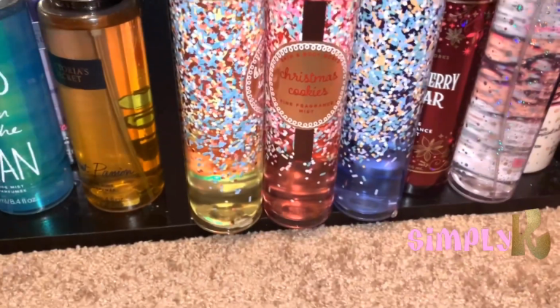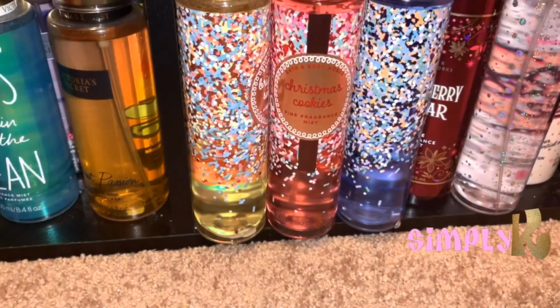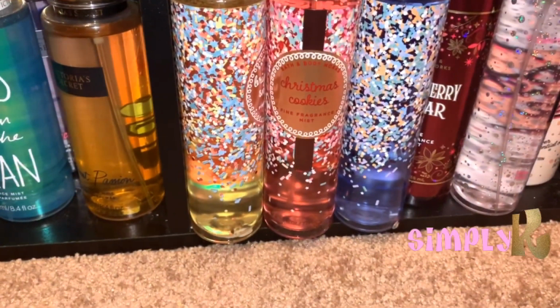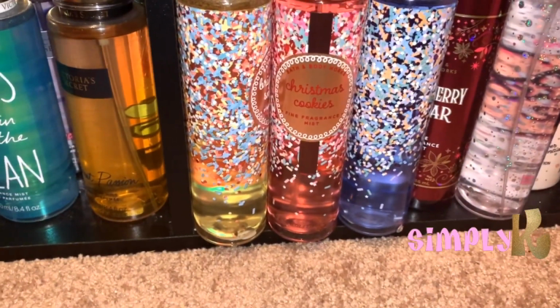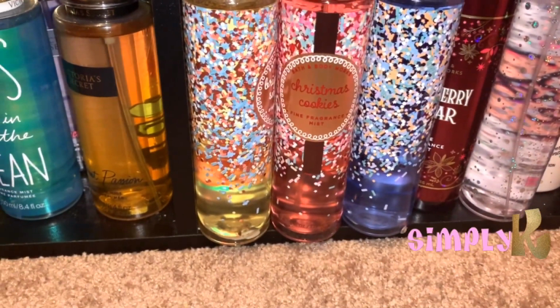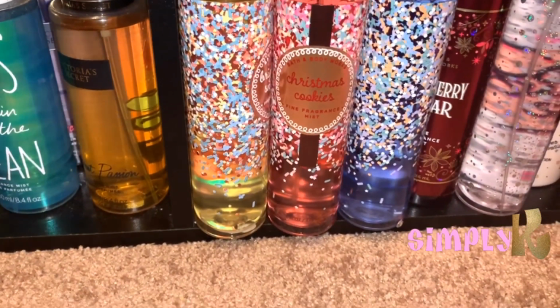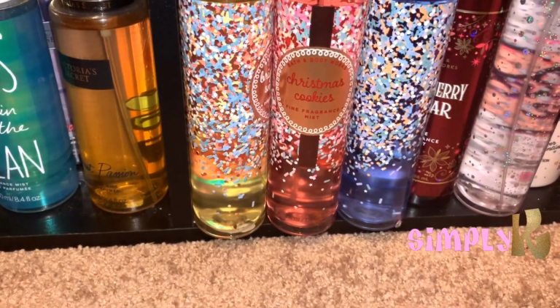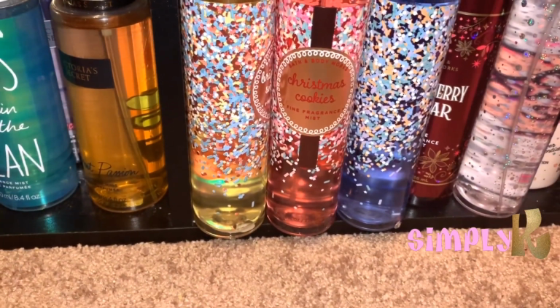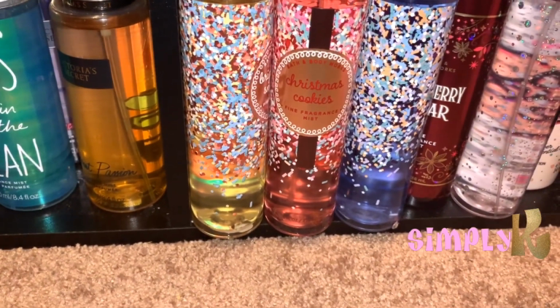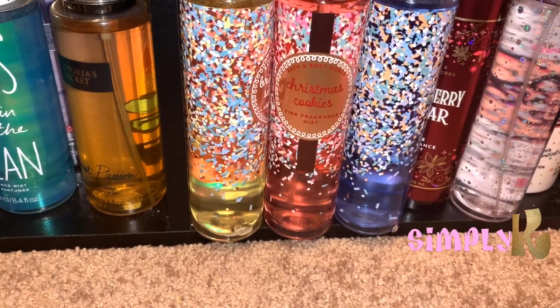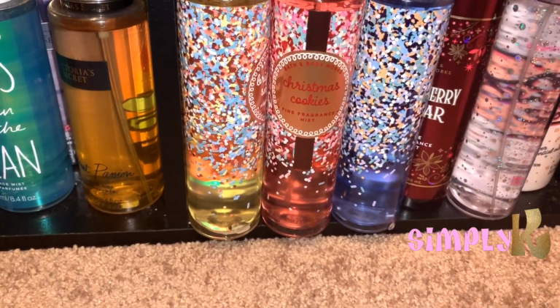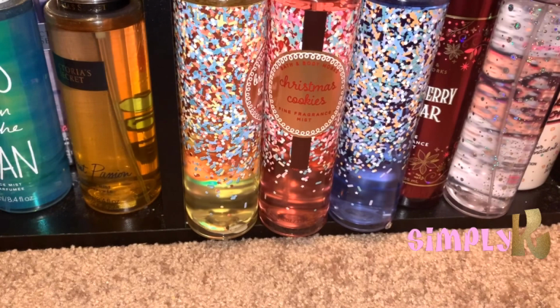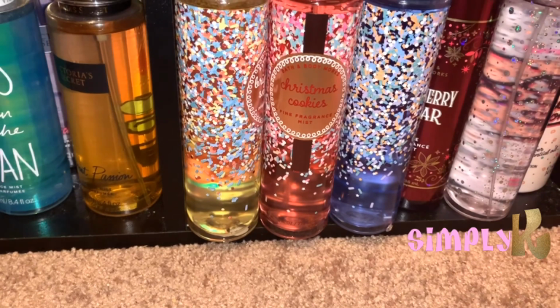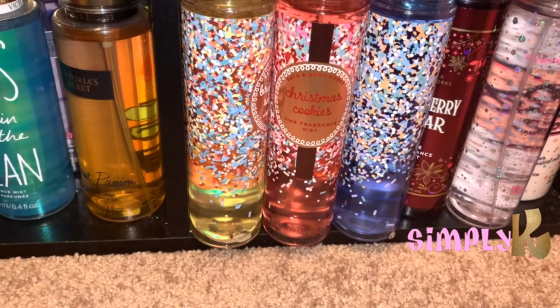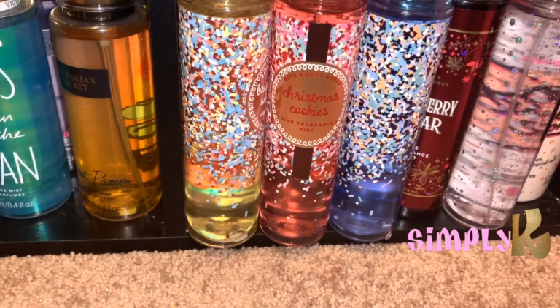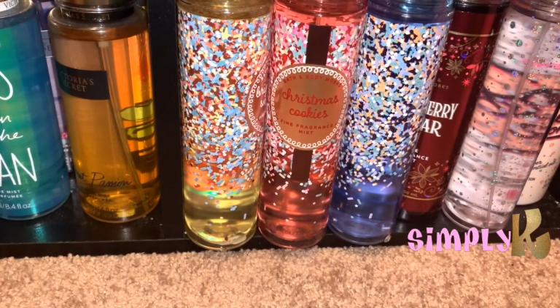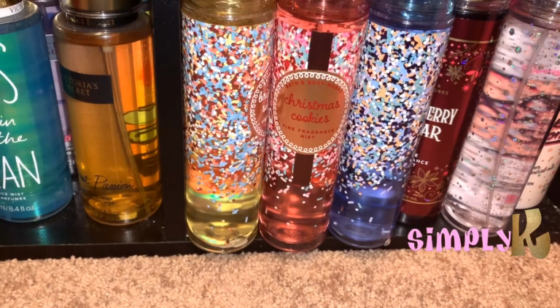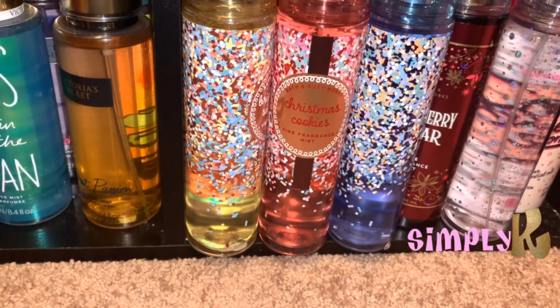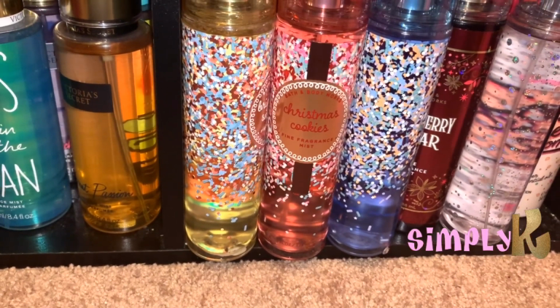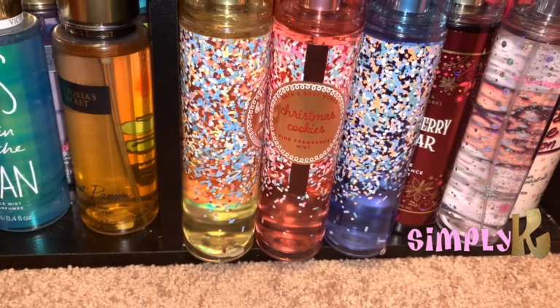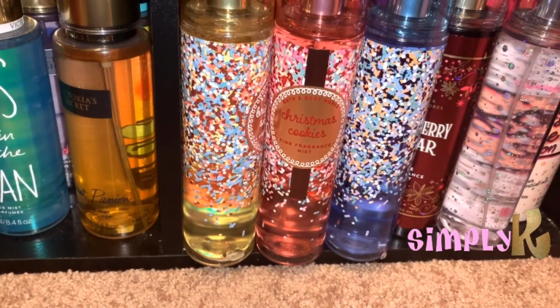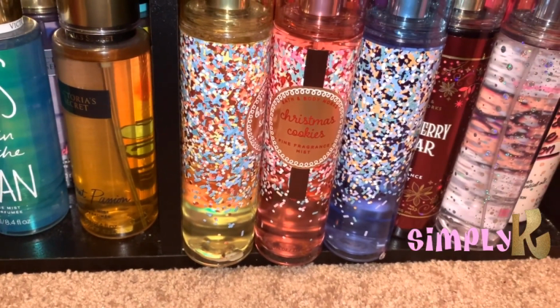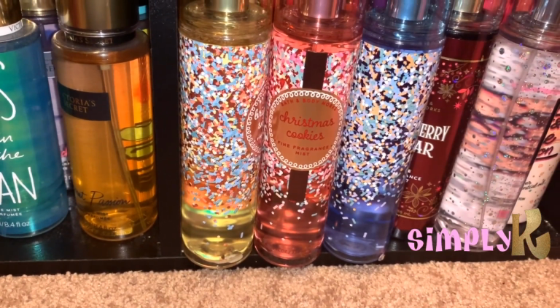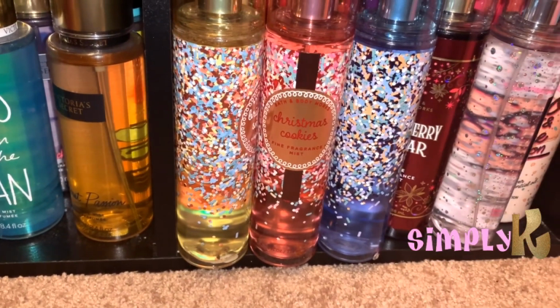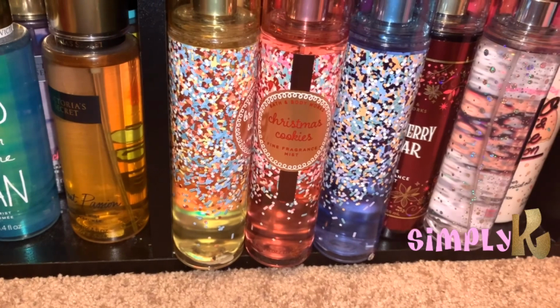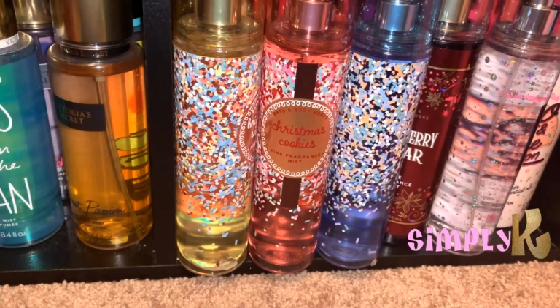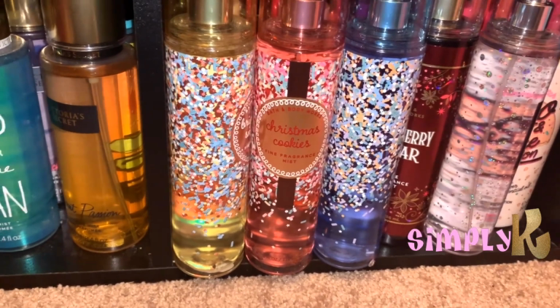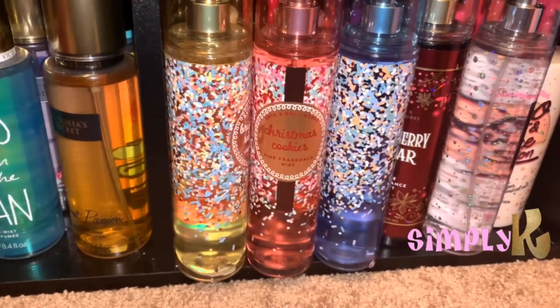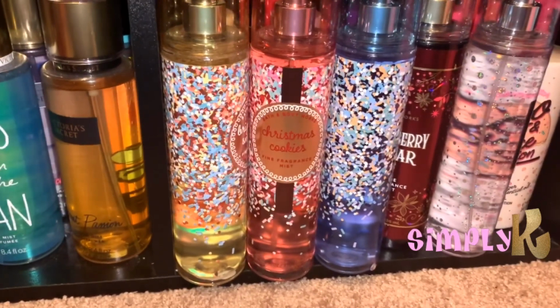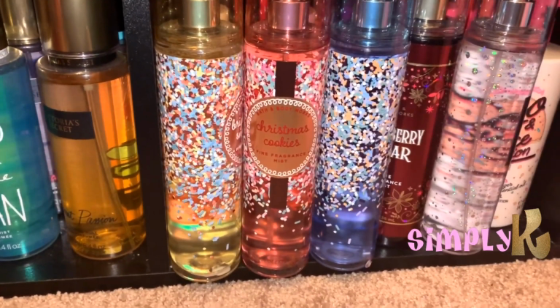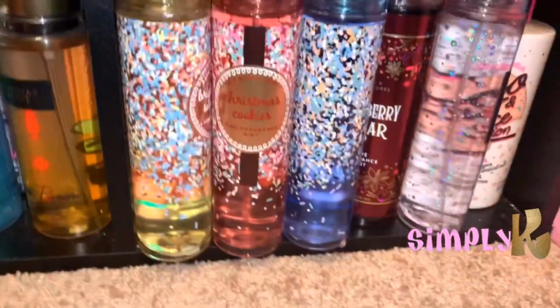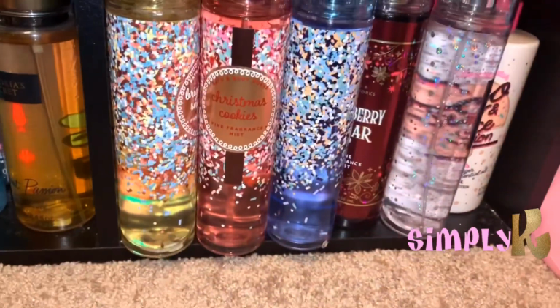So be expecting a lot of hauls. It may not always be Bath and Body Works or Victoria's Secret, but I will definitely try to be active and bring you guys some content. So I'm just going to get right into this little mini haul.